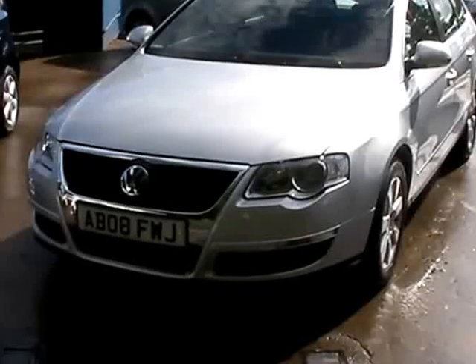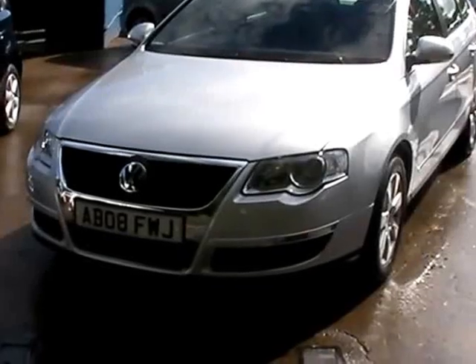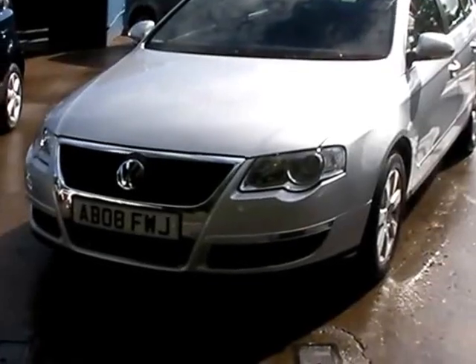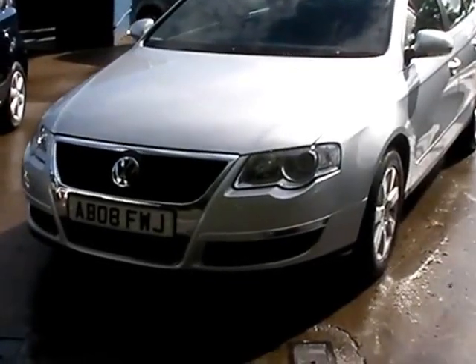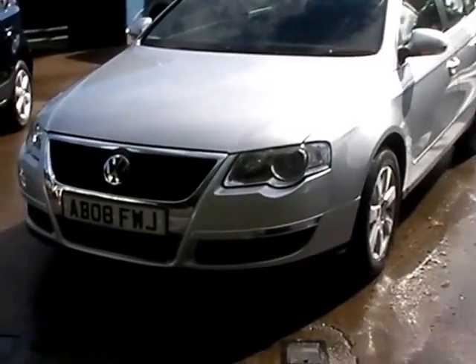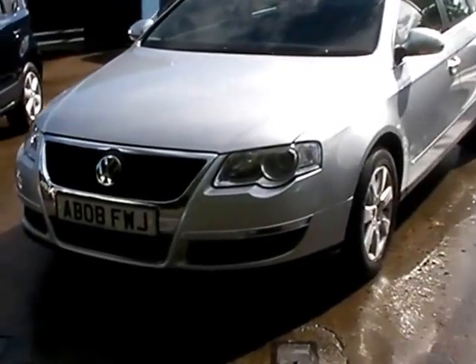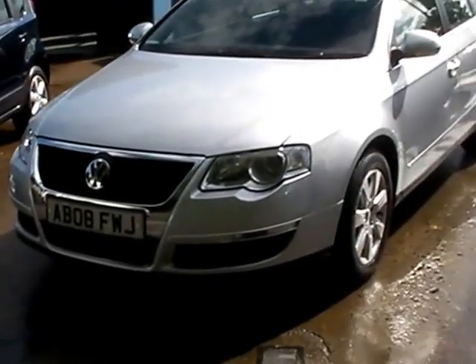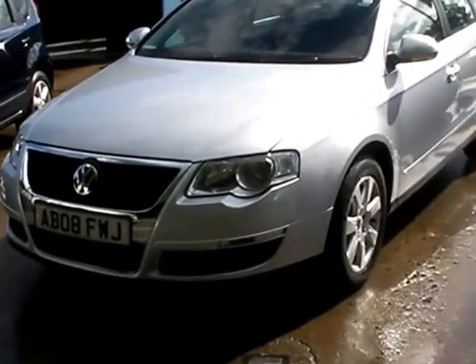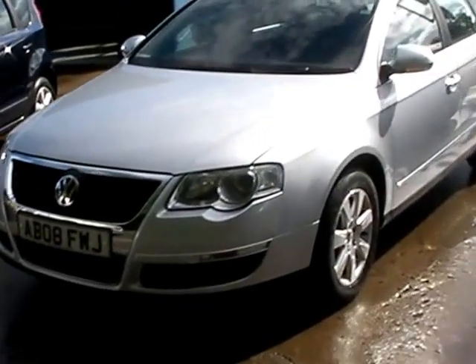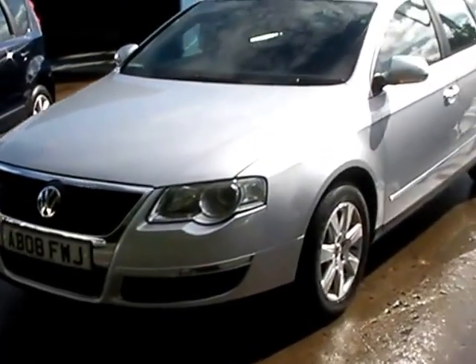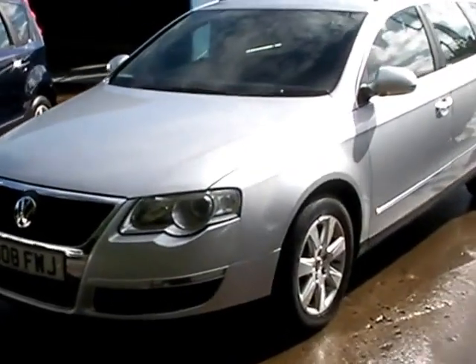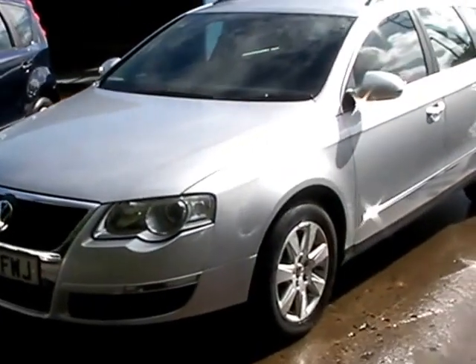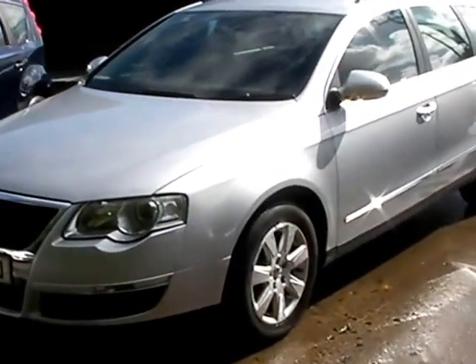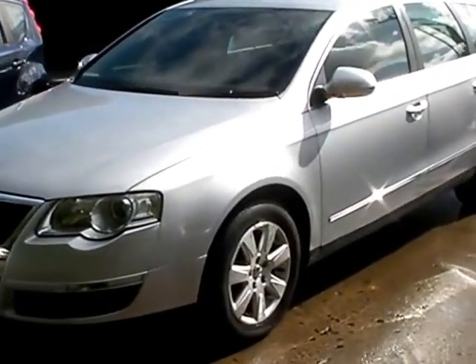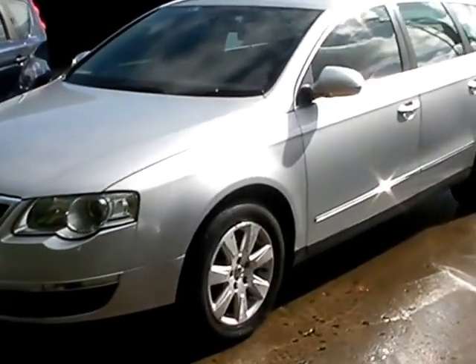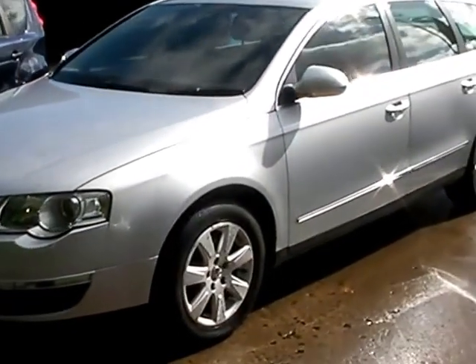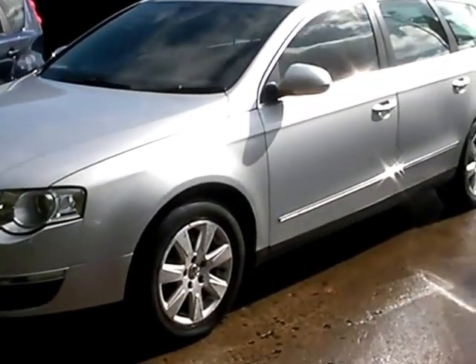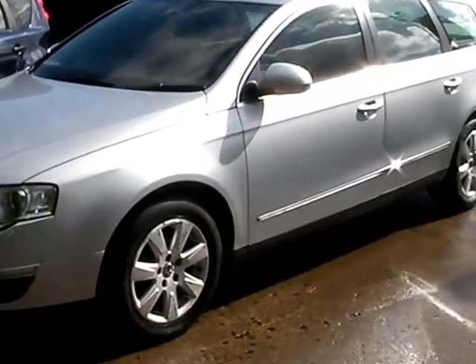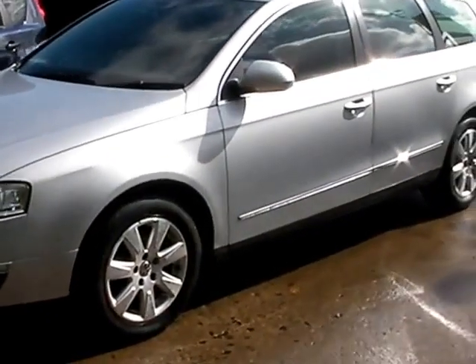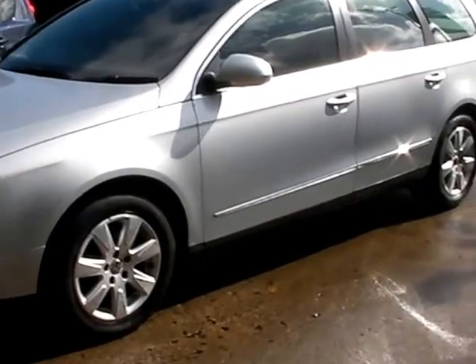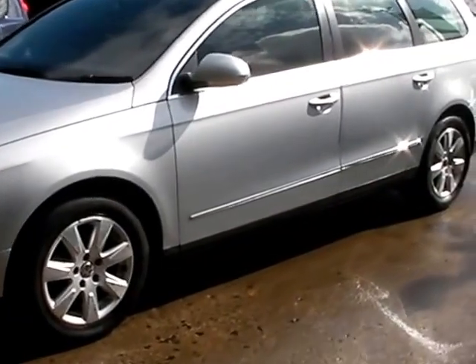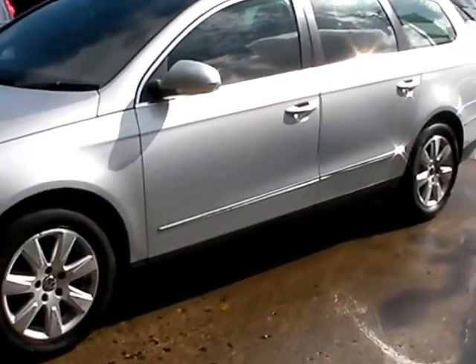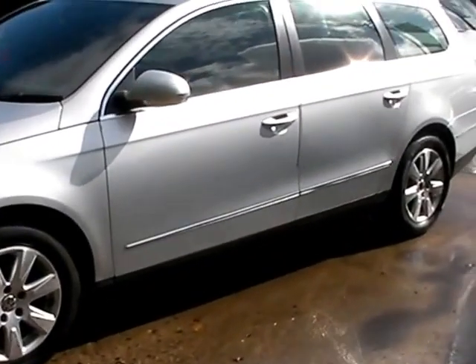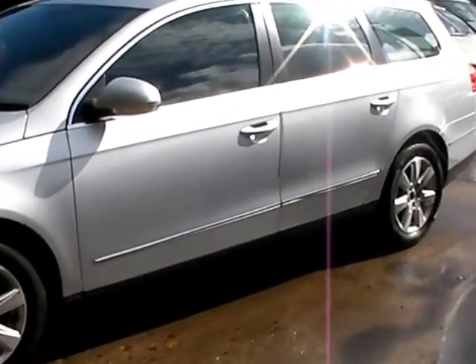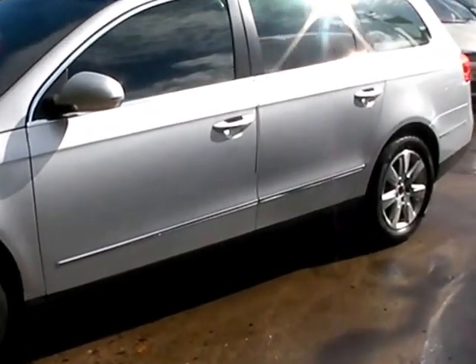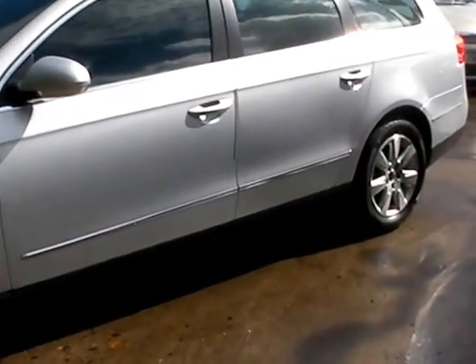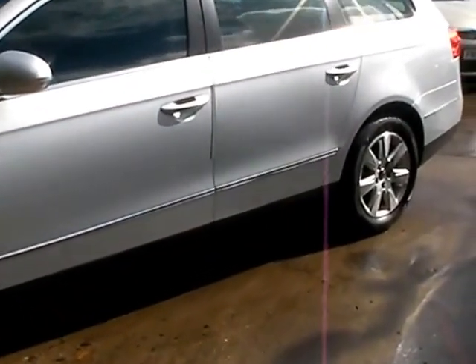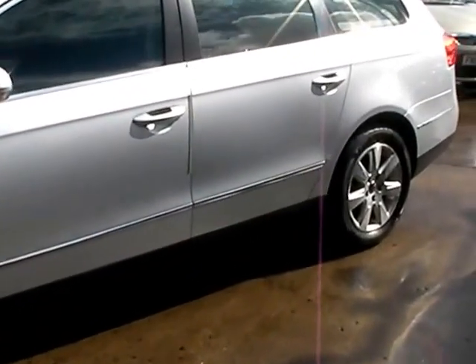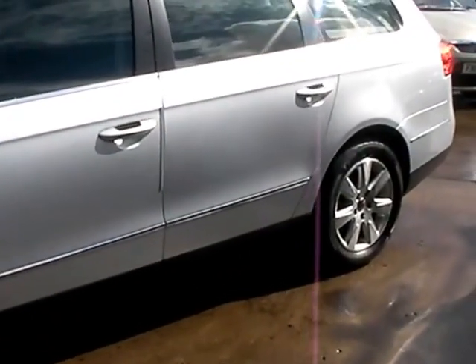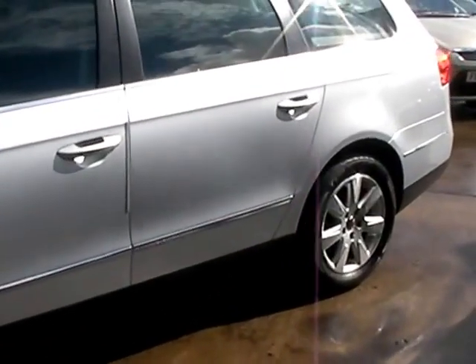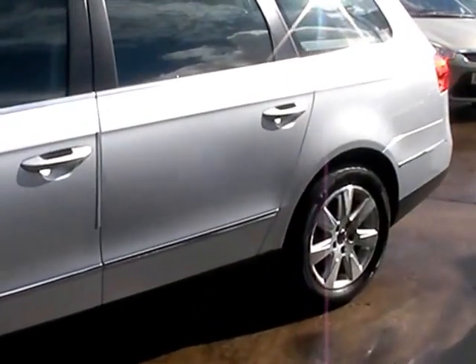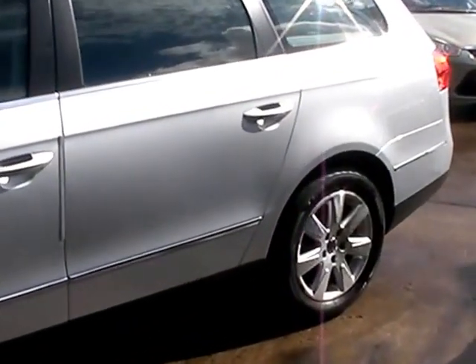Welcome to Cantilever Car Centre. Here today we have a Volkswagen Passat SE TDI, registered in 2008 on an 08 plate.